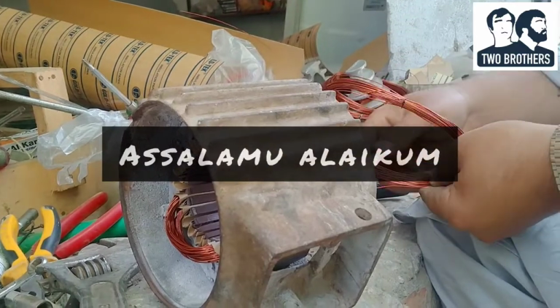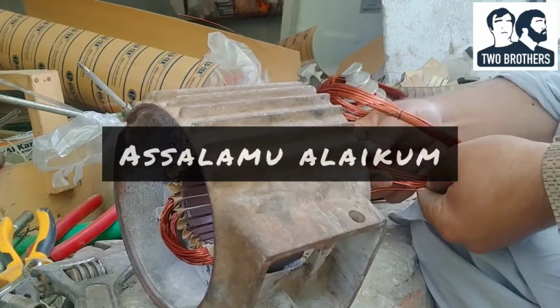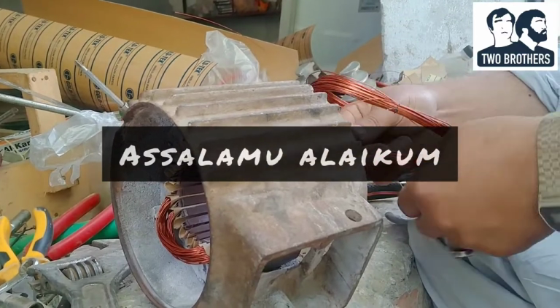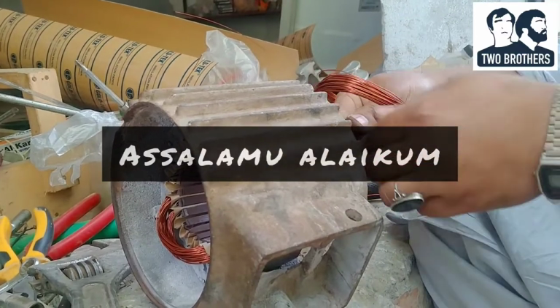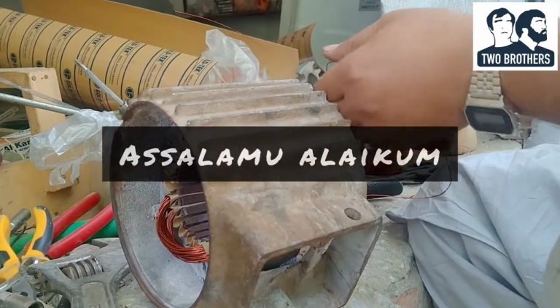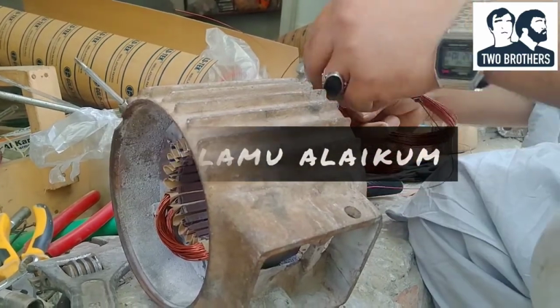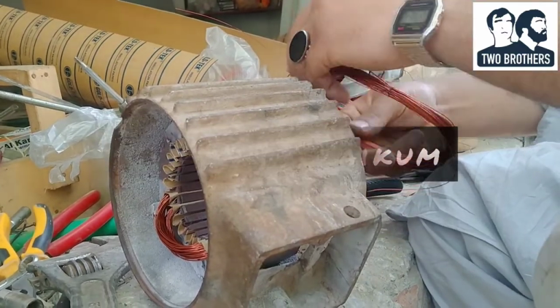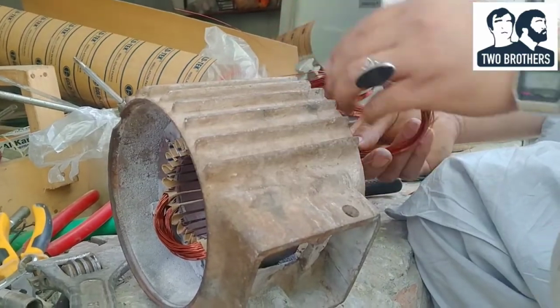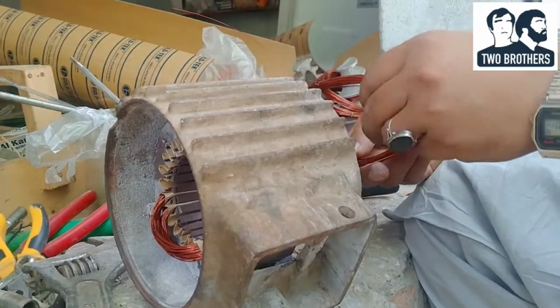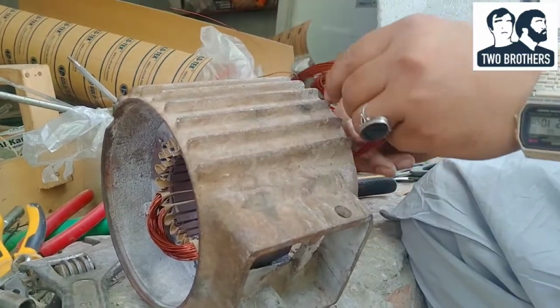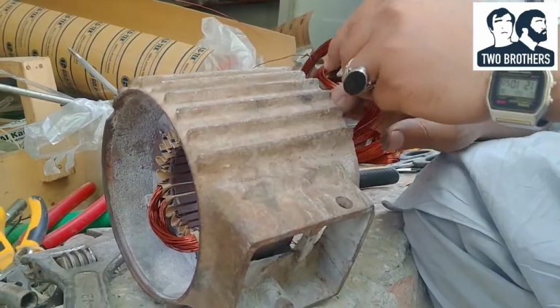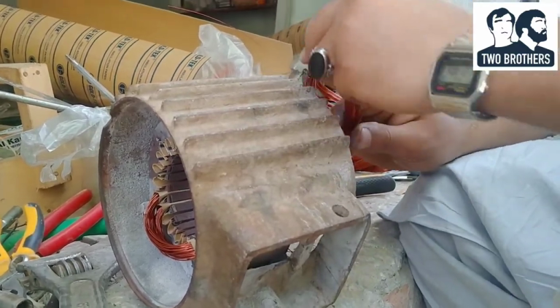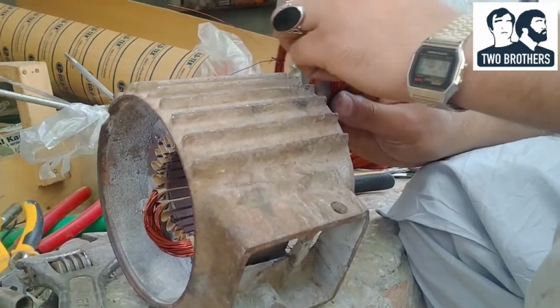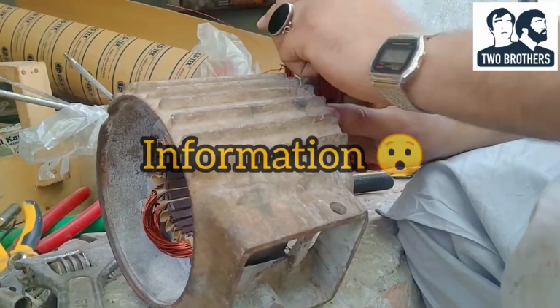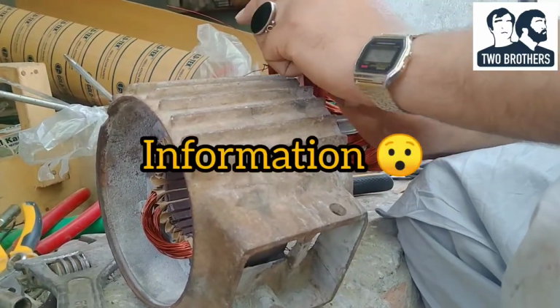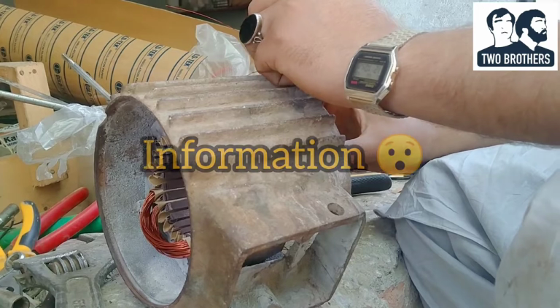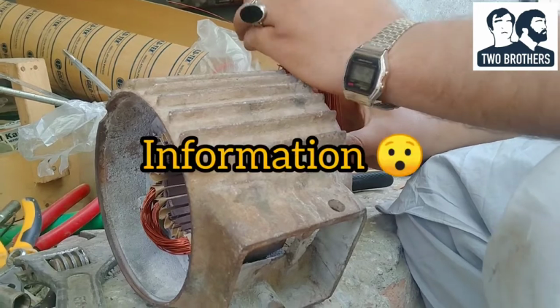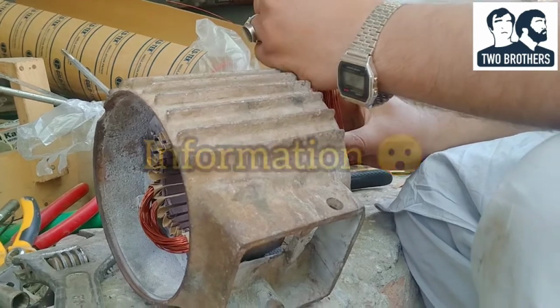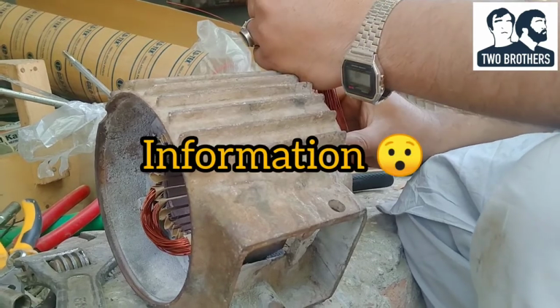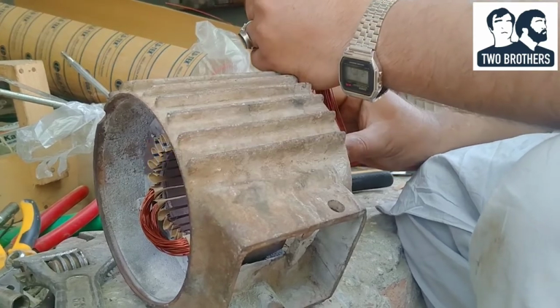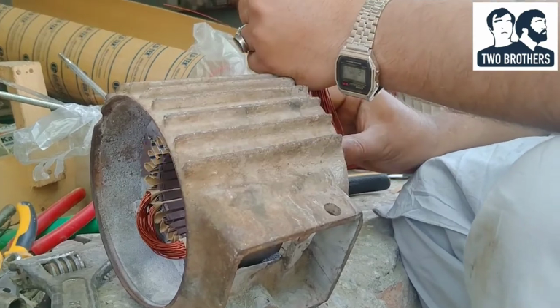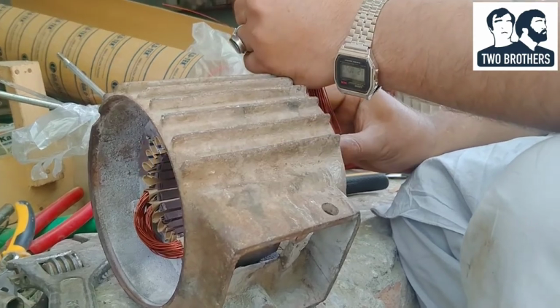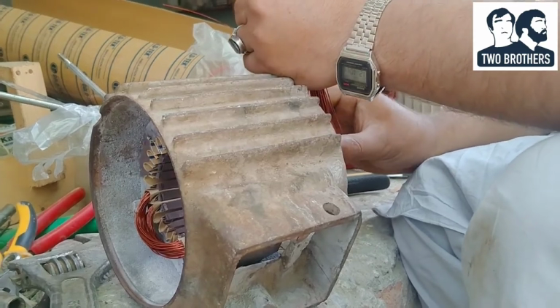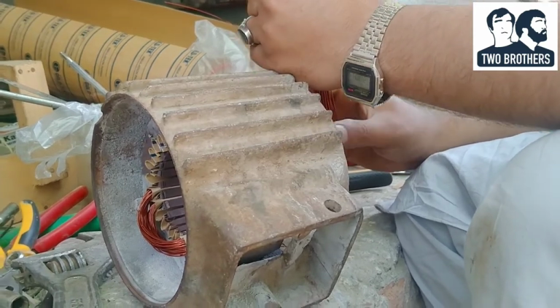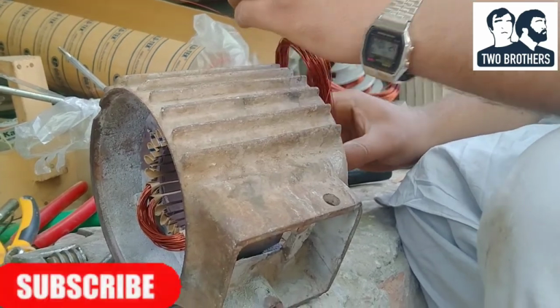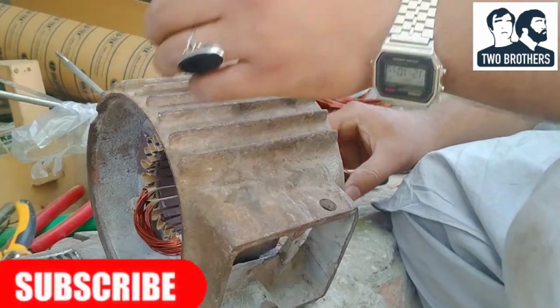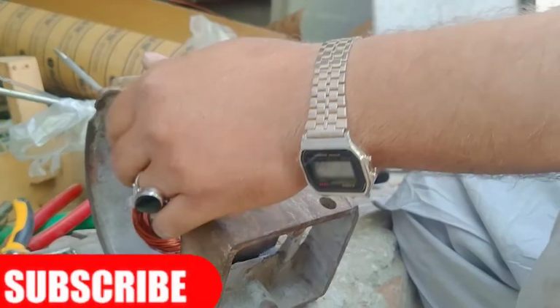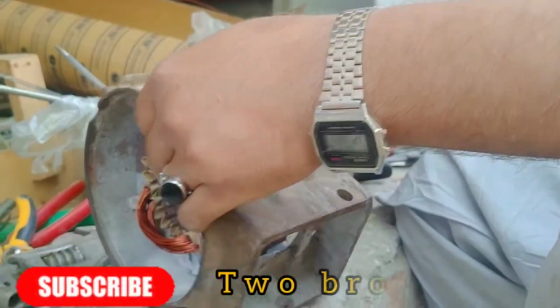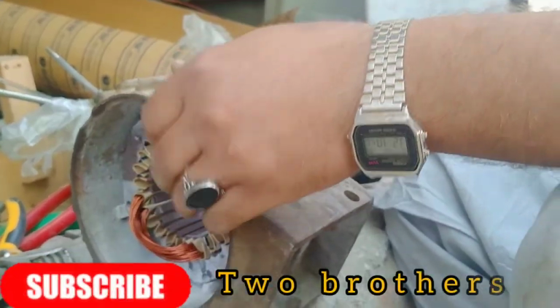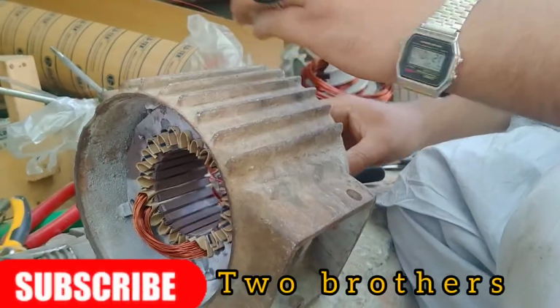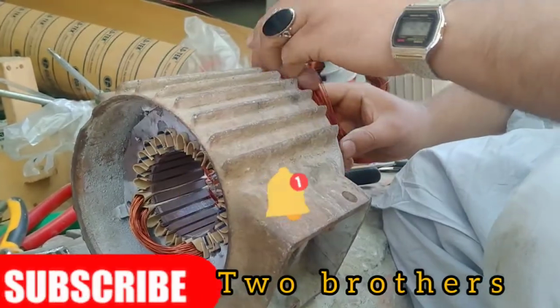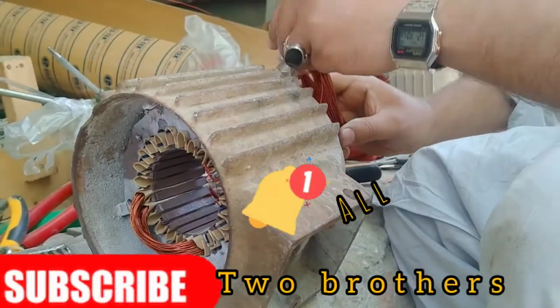Assalamualaikum warahmatullahi wabarakatuhu. Welcome to the new video. If you want to subscribe to our channel, please press the bell icon.